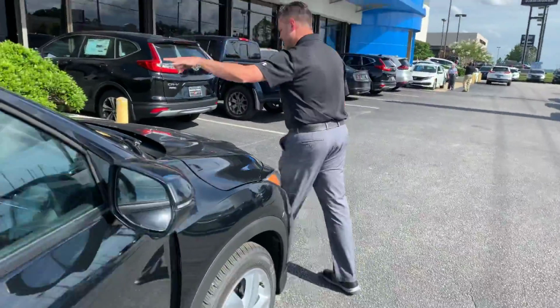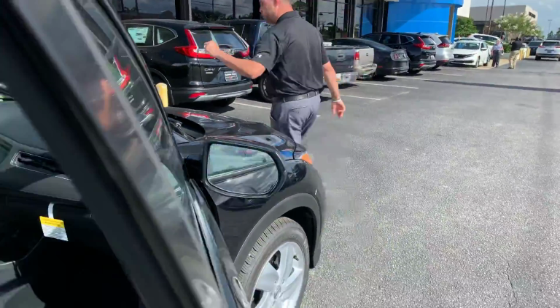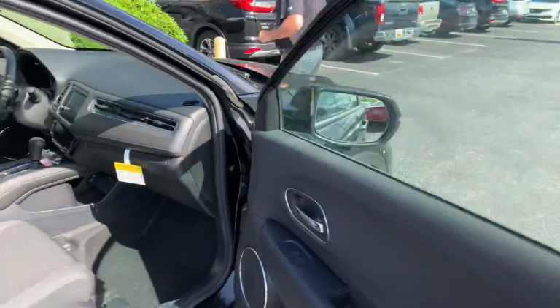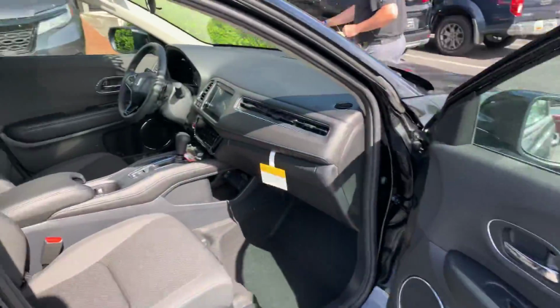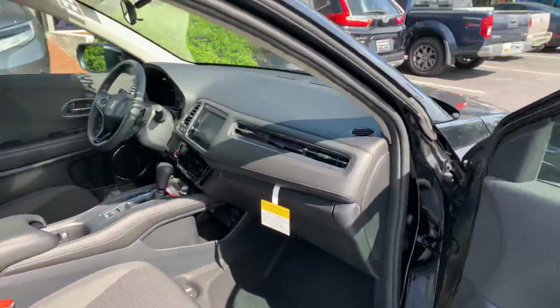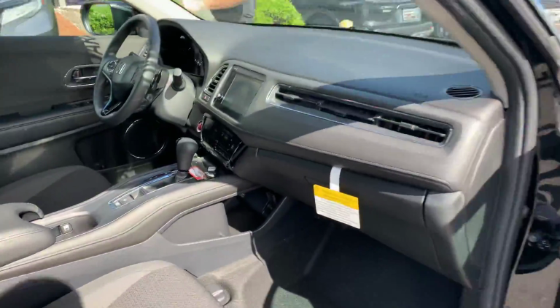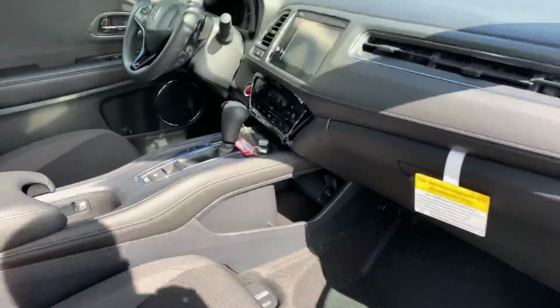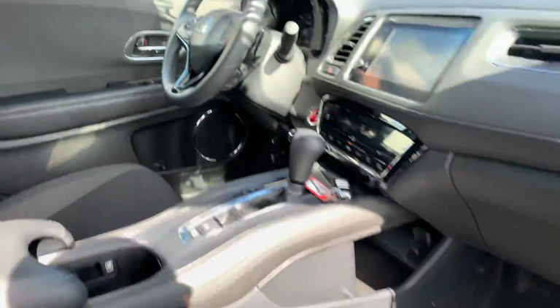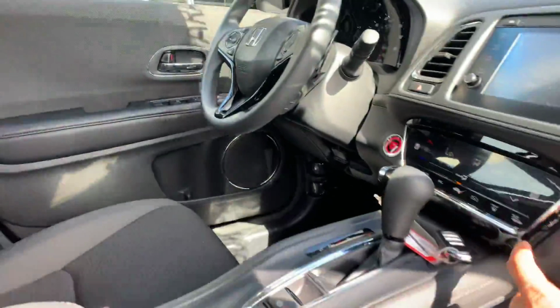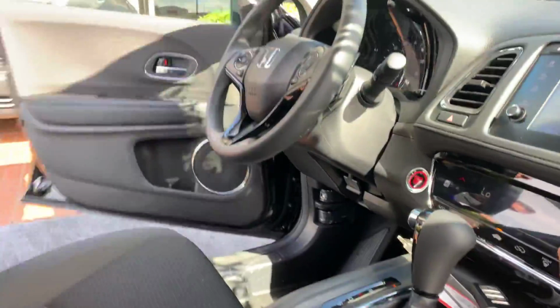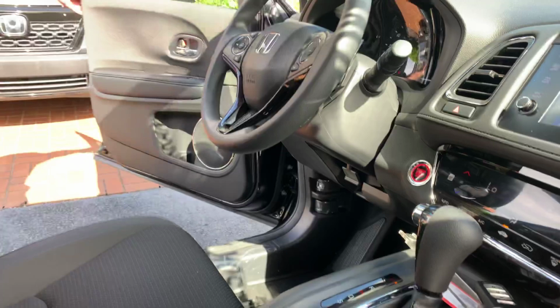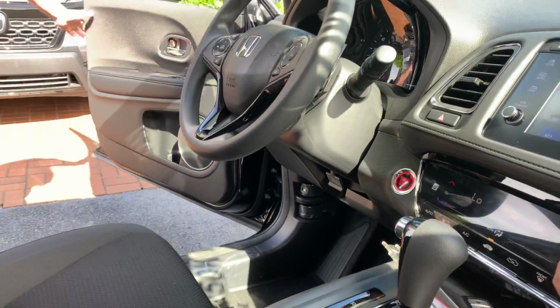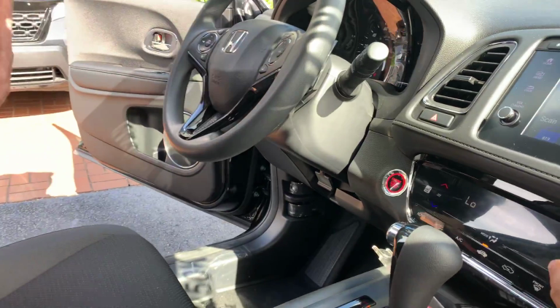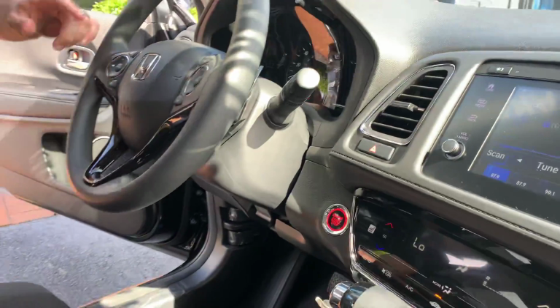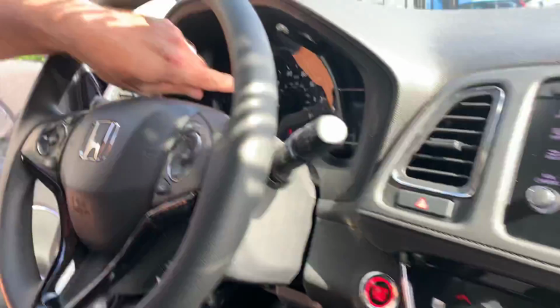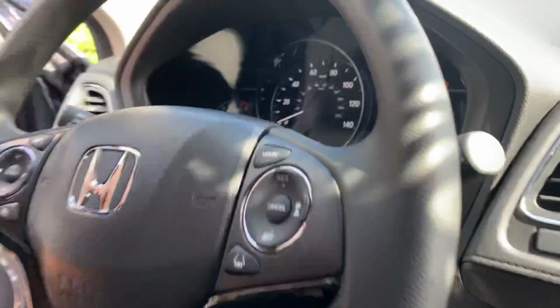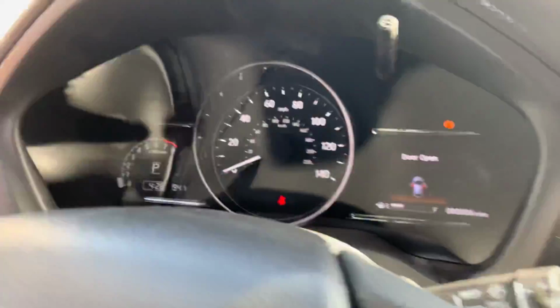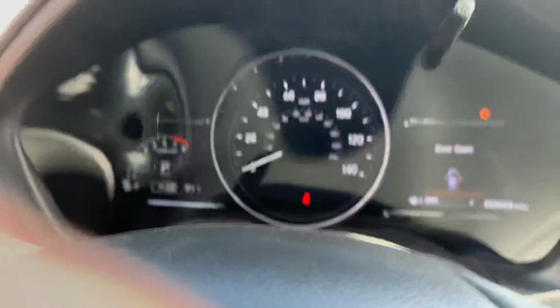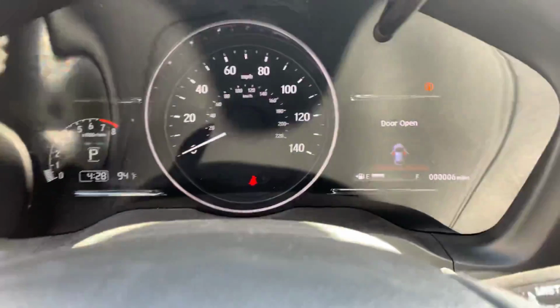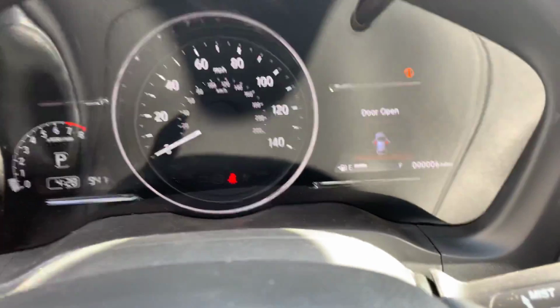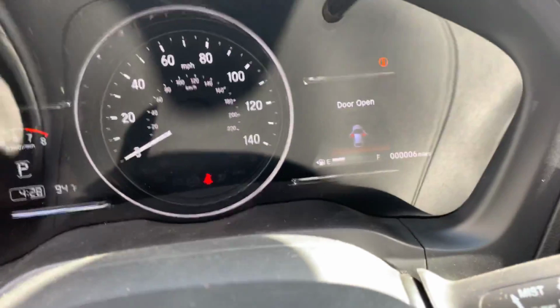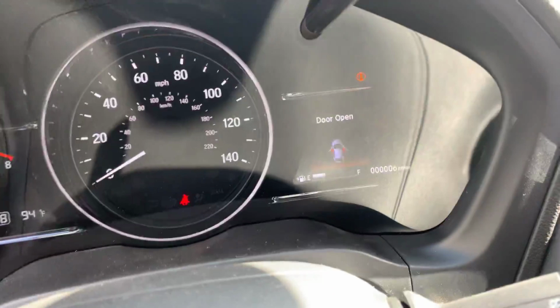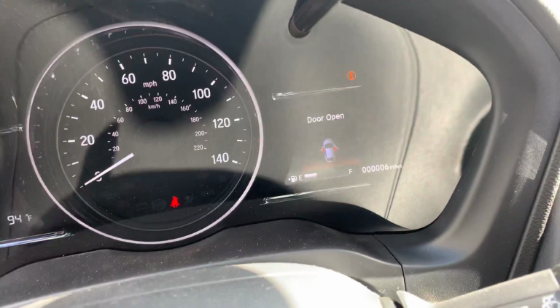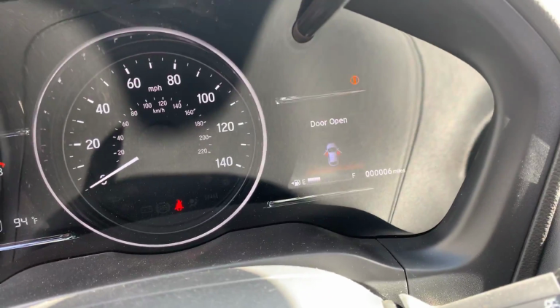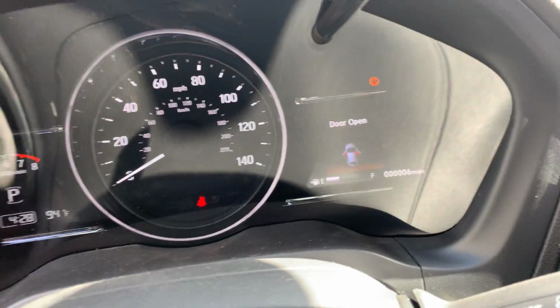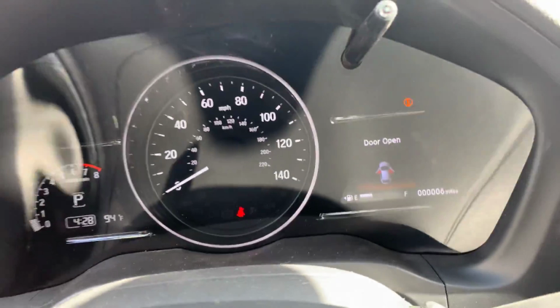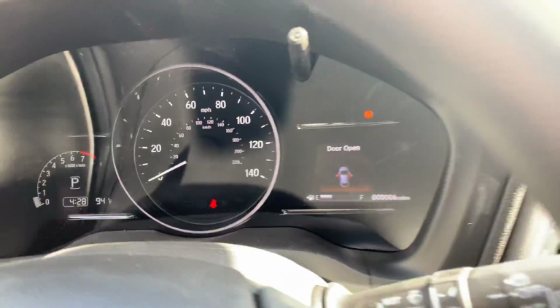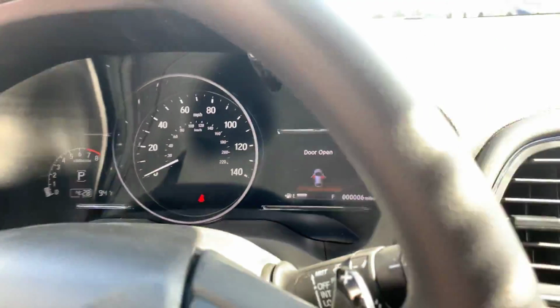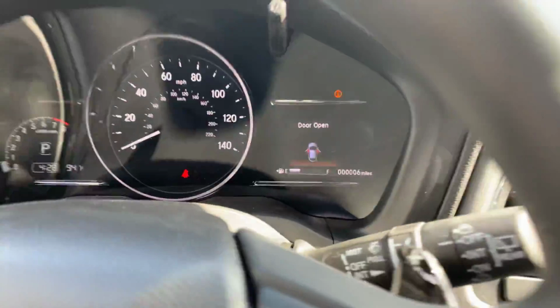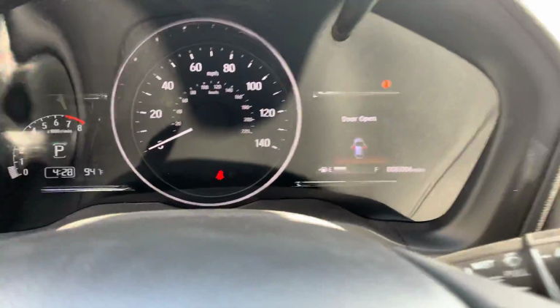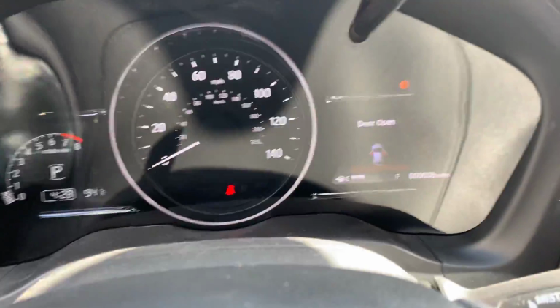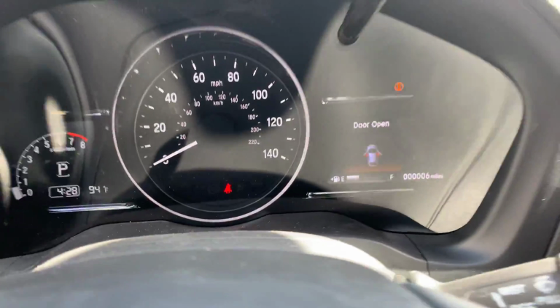Inside that odometer you asked me about — this vehicle actually has six miles on it right now, as you can see right there. Six miles on it. It just got here on the lot.